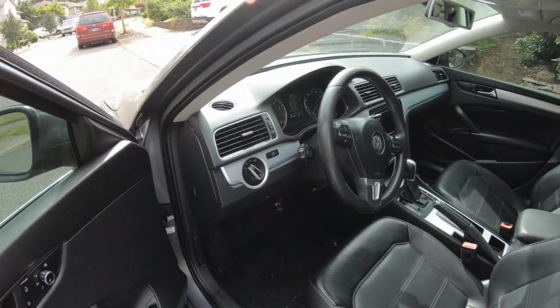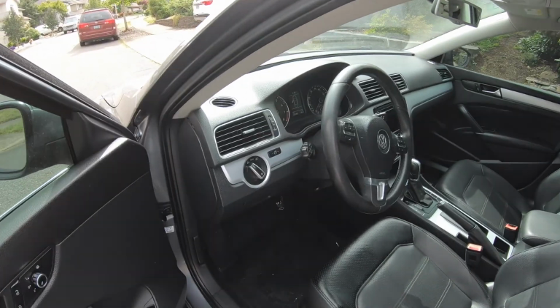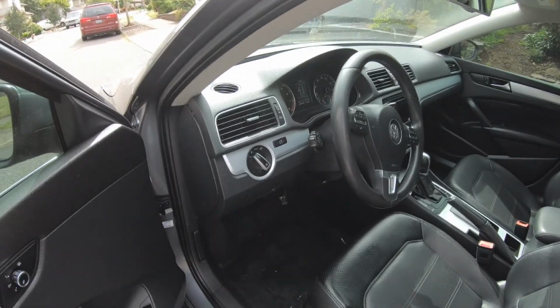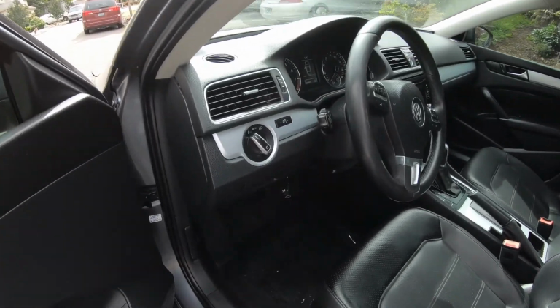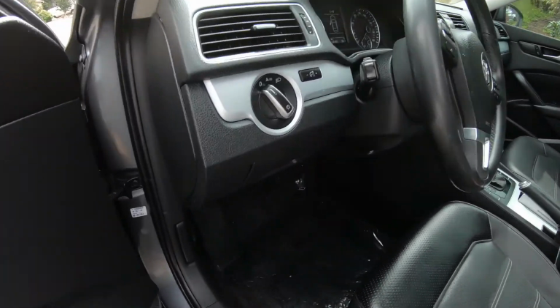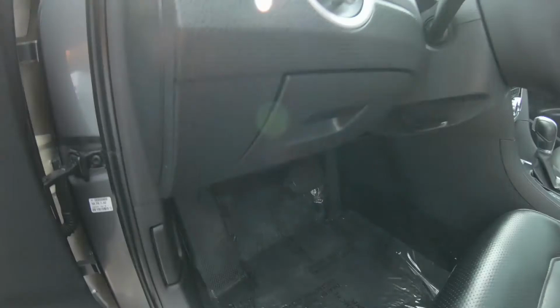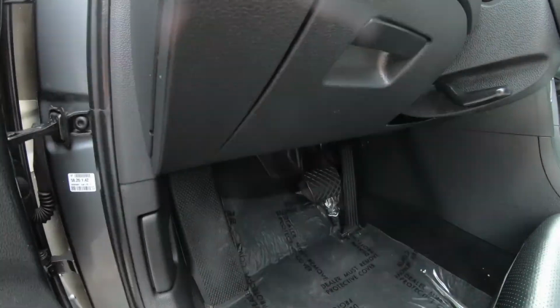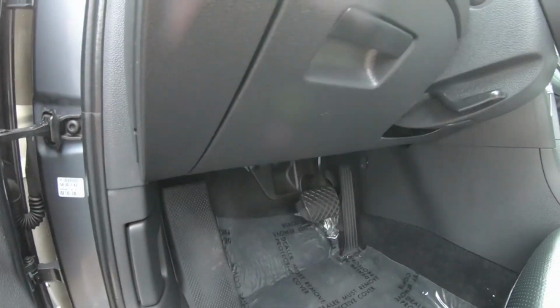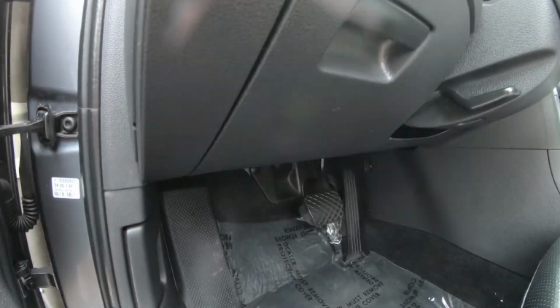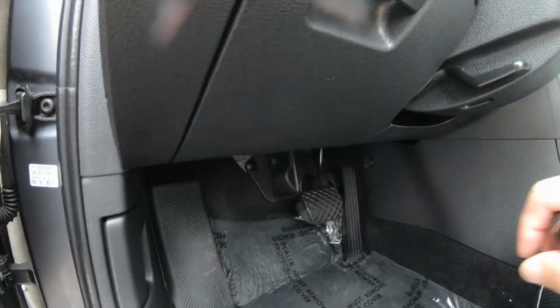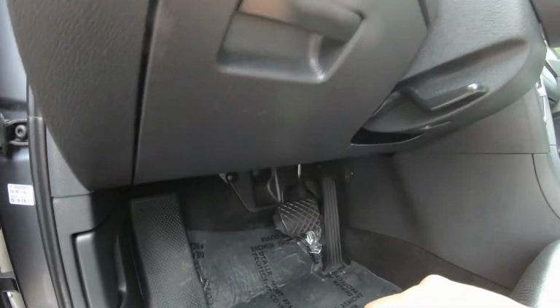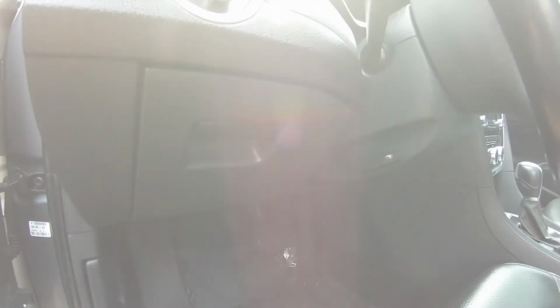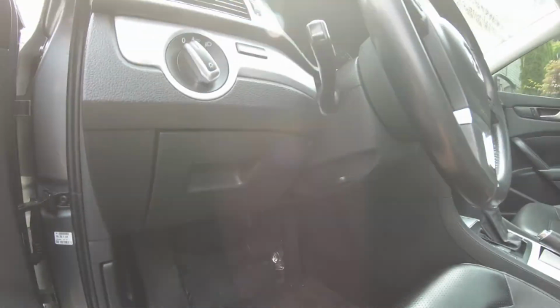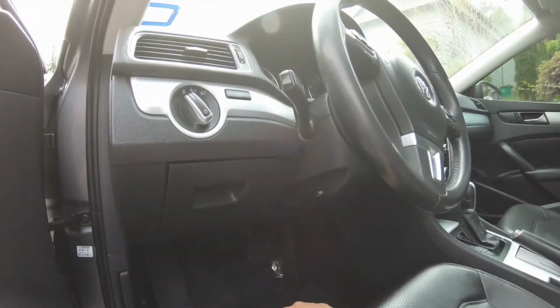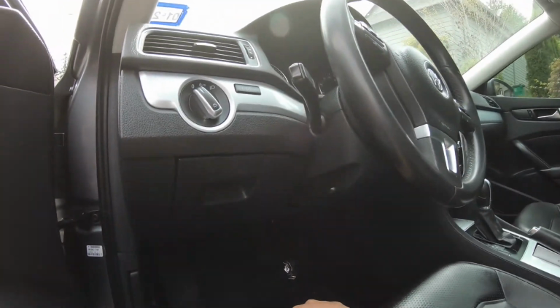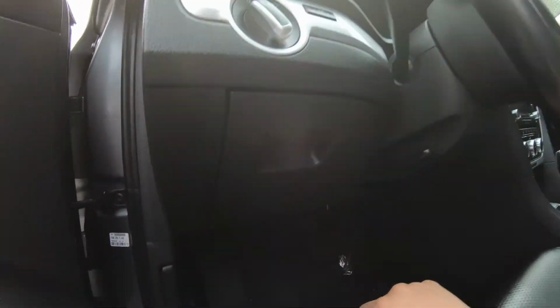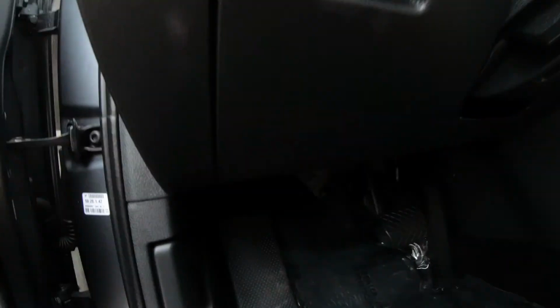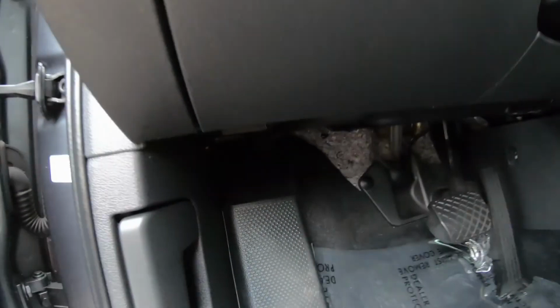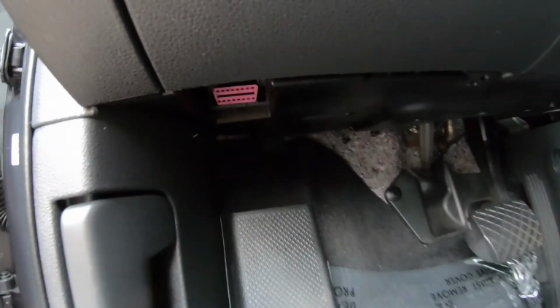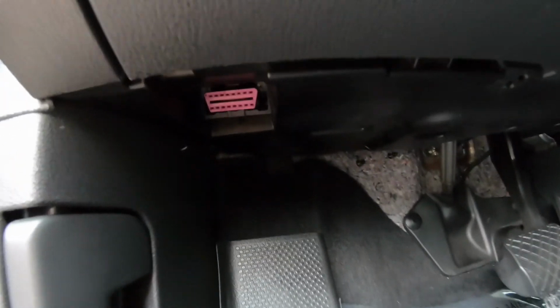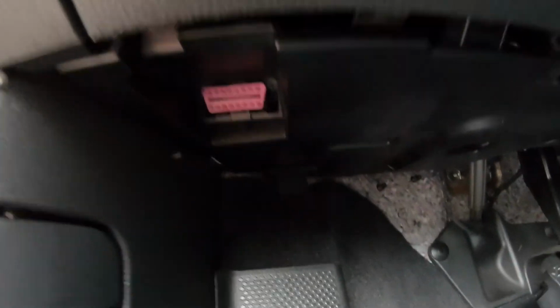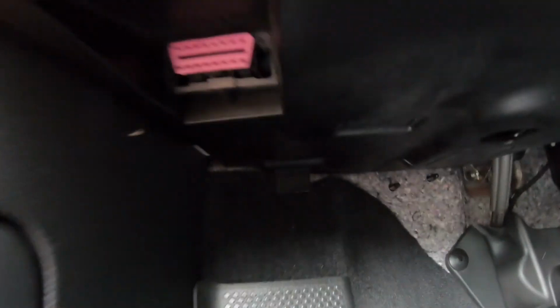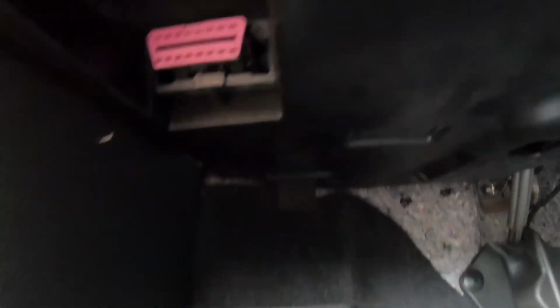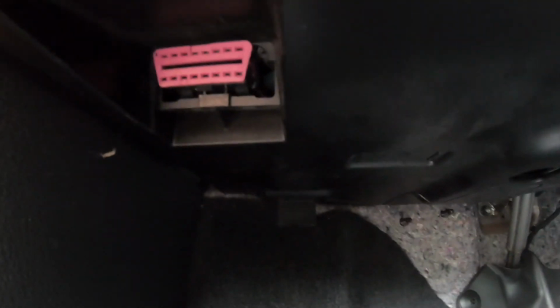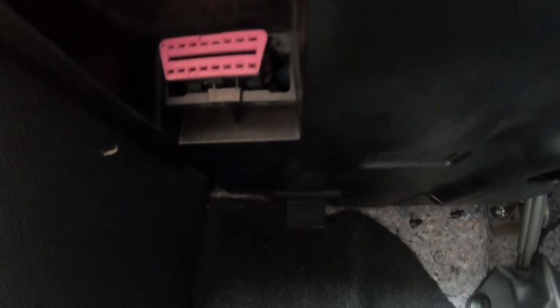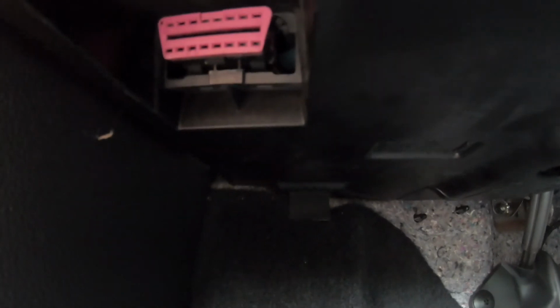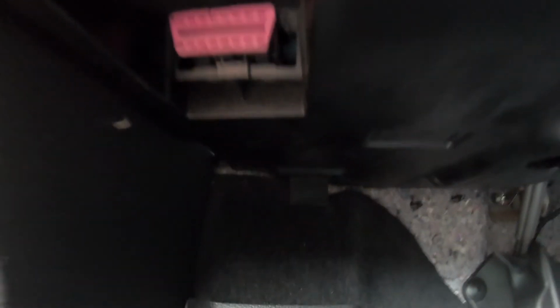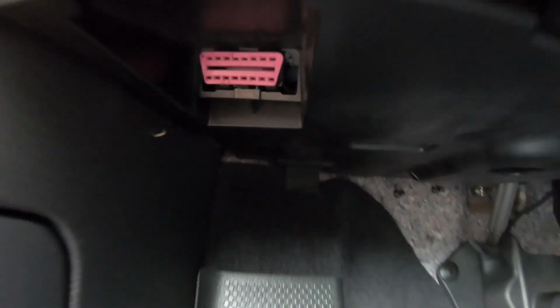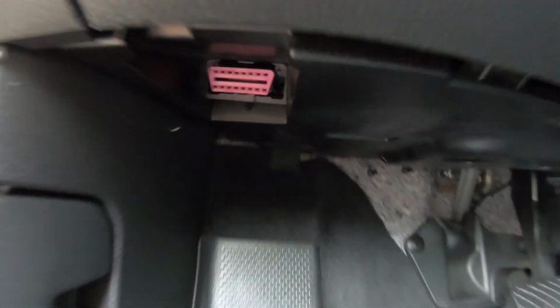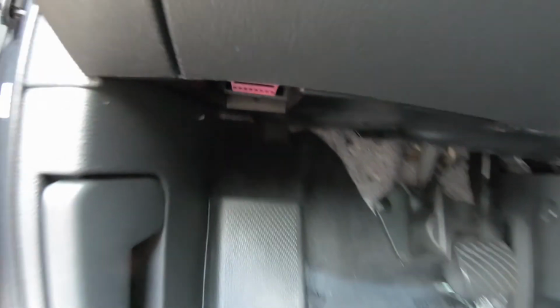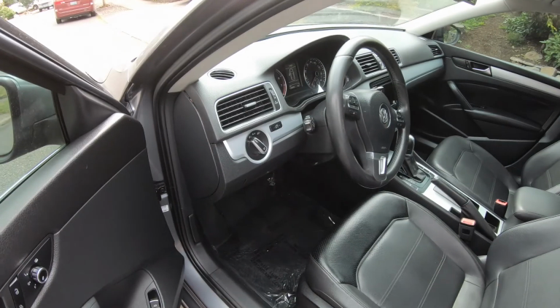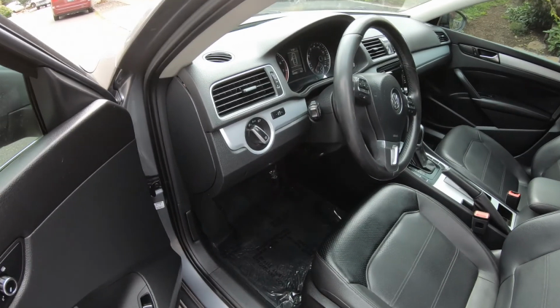The OBD port for Volkswagen is under the dashboard right in here, if you need it.